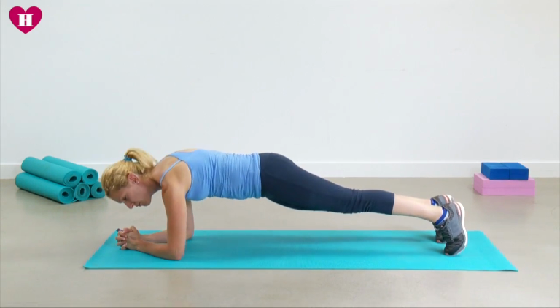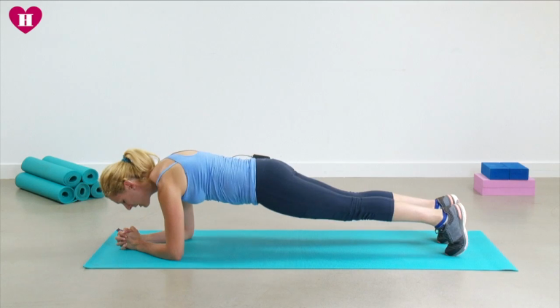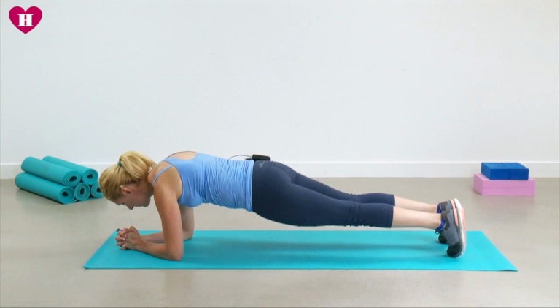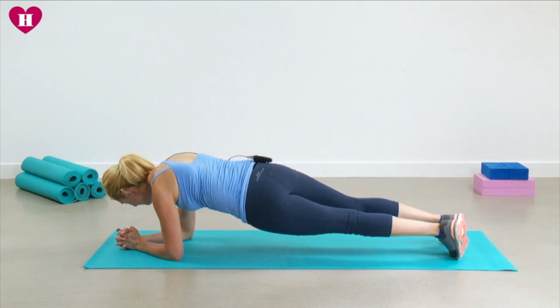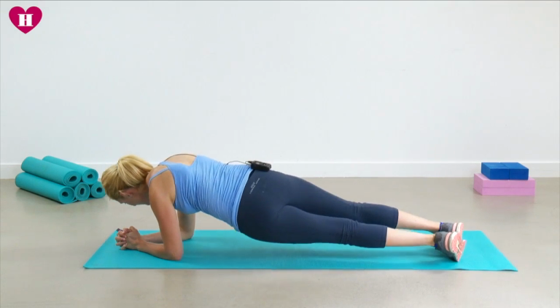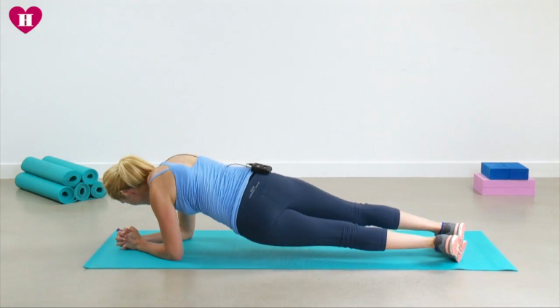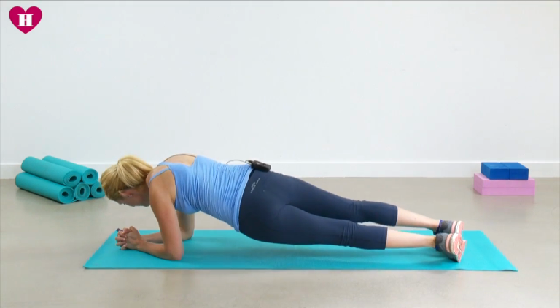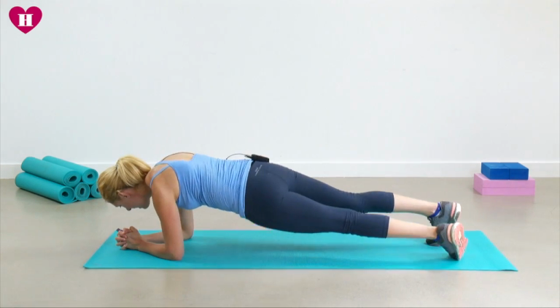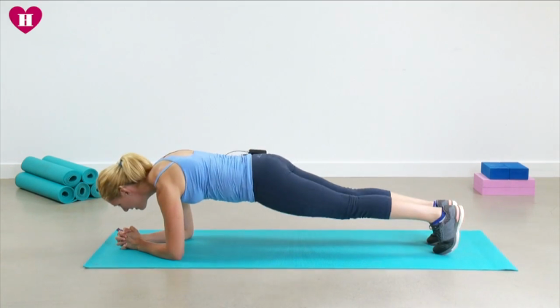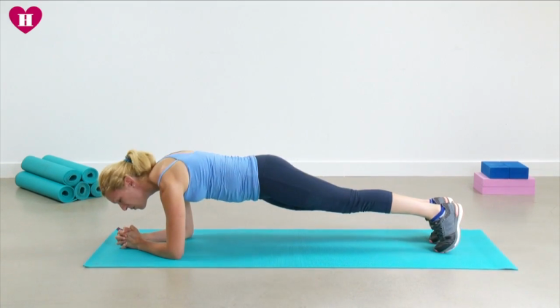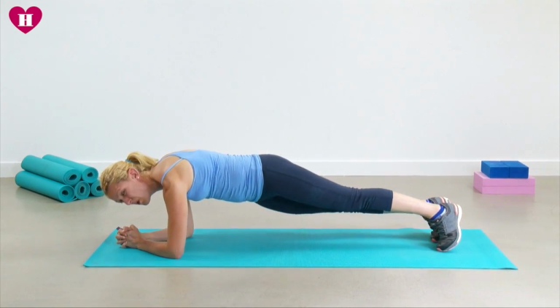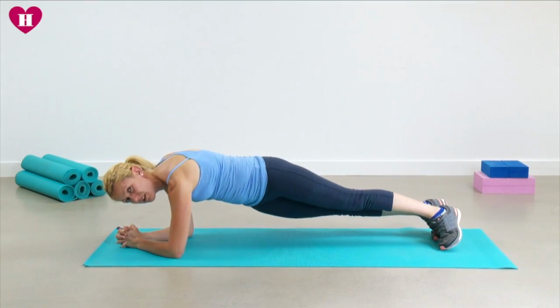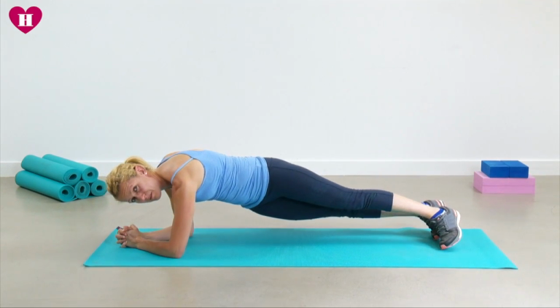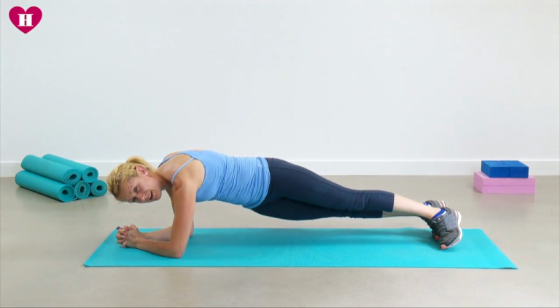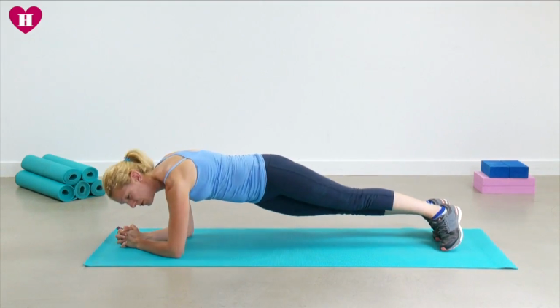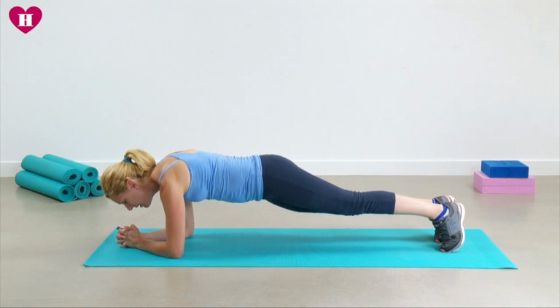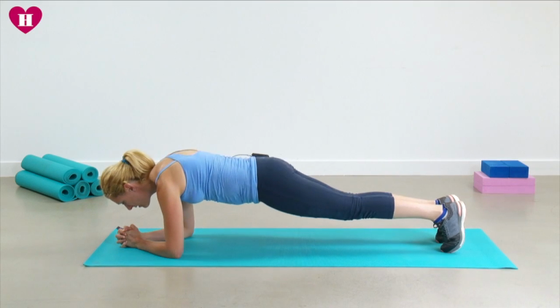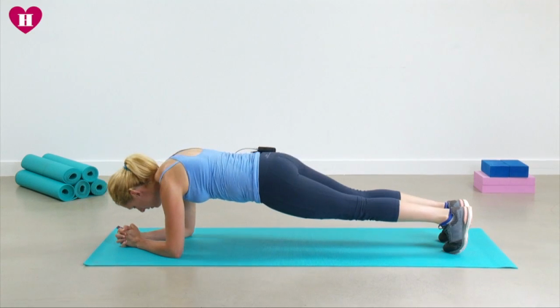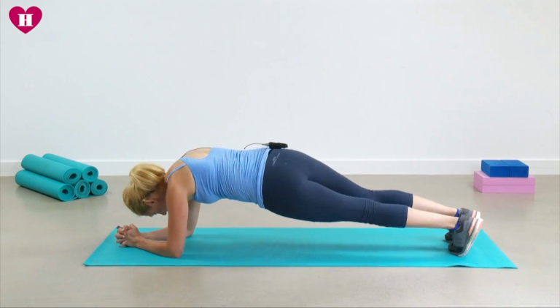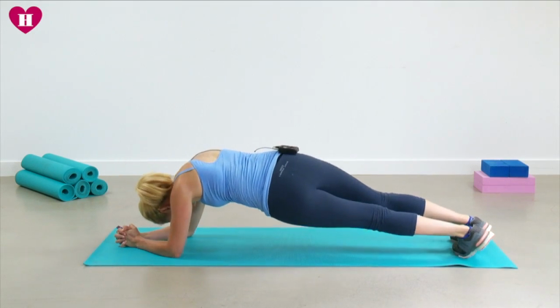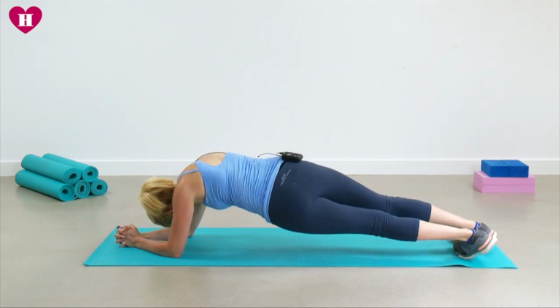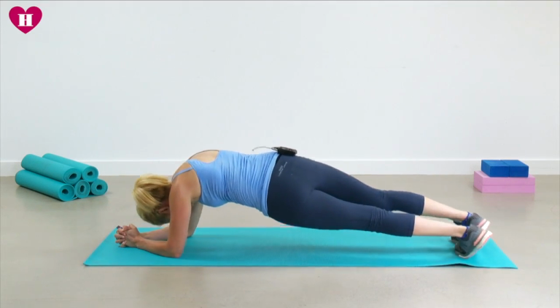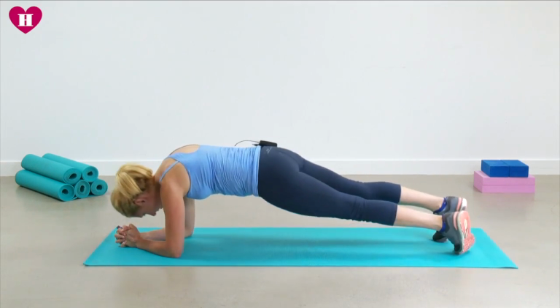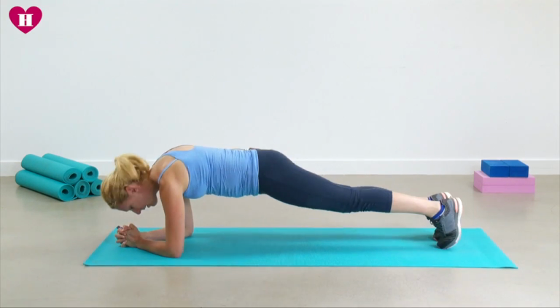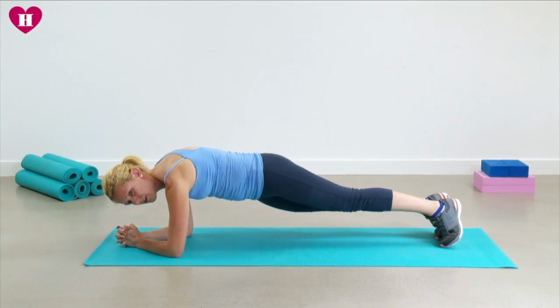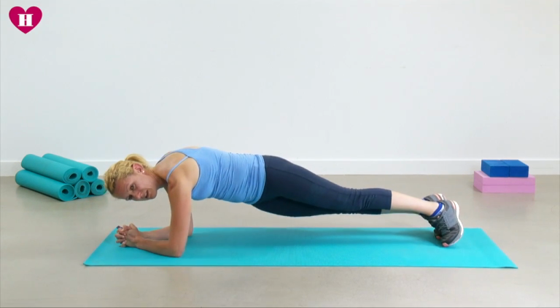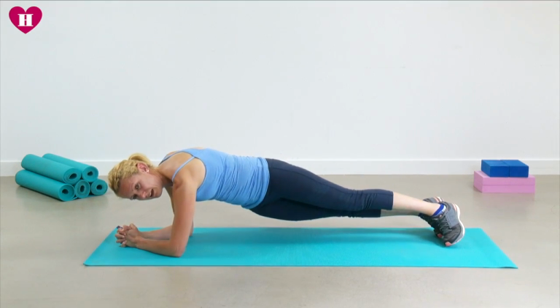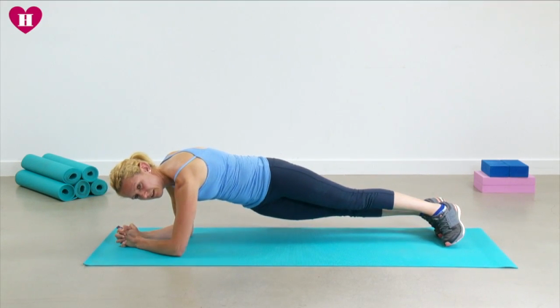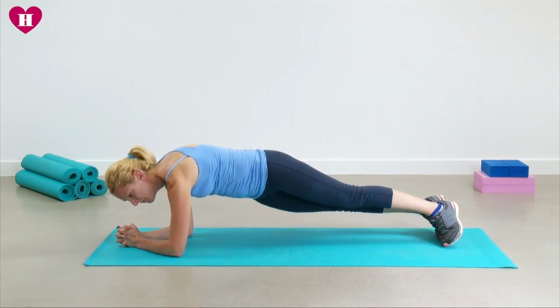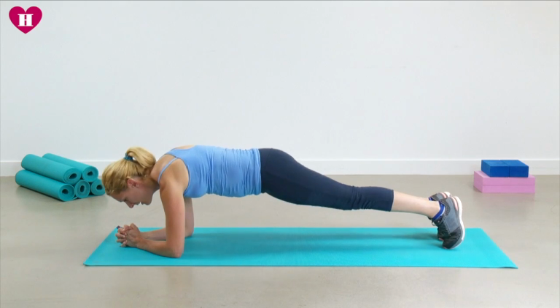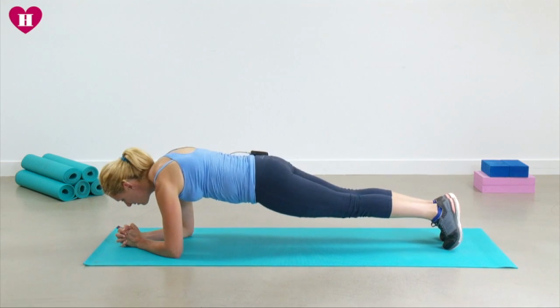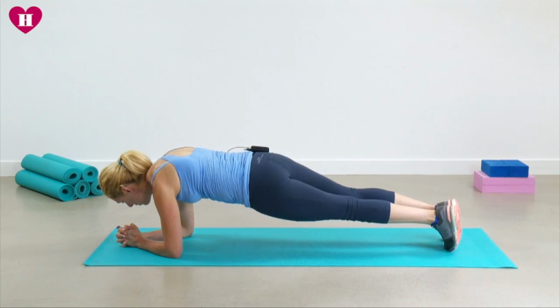If you notice, my head is always over my knuckles, so I'm not drifting back as I rotate. Let's do two more.